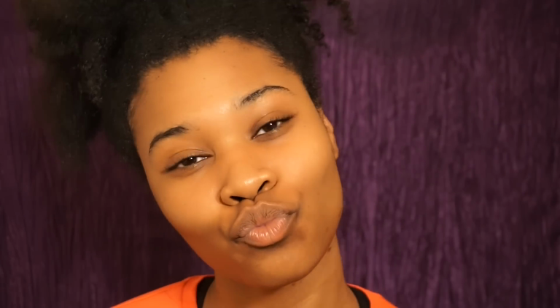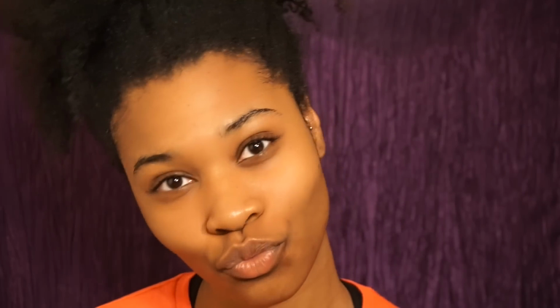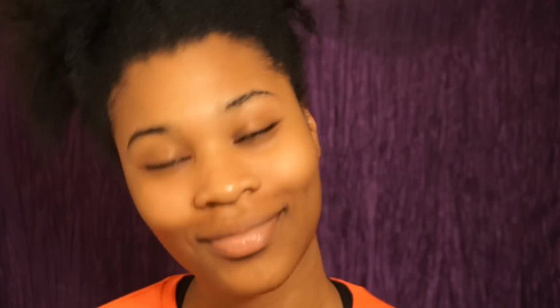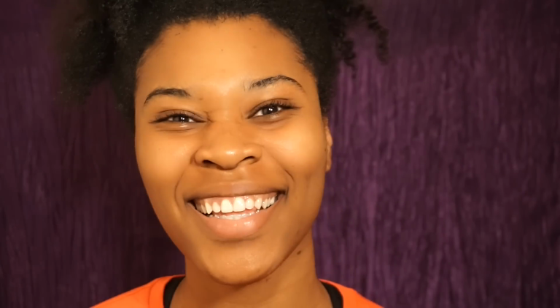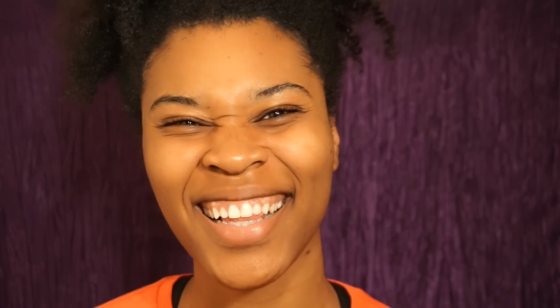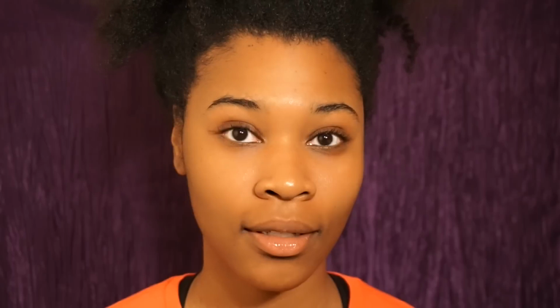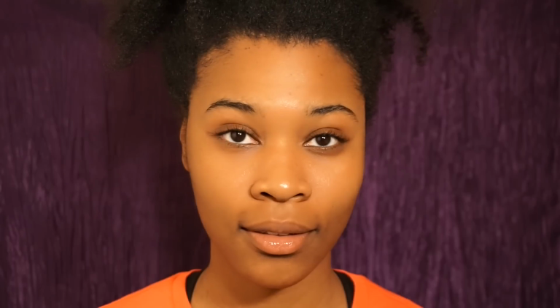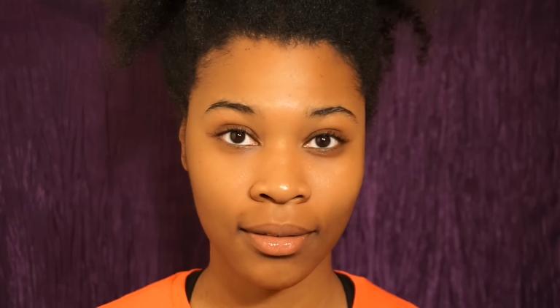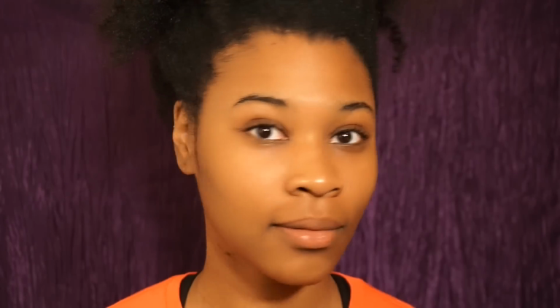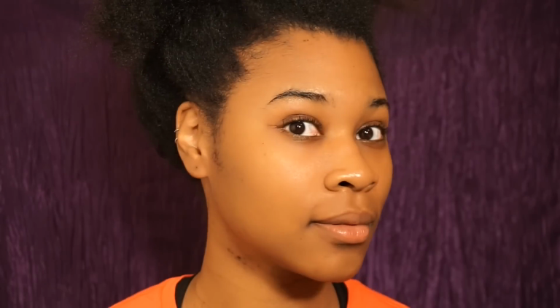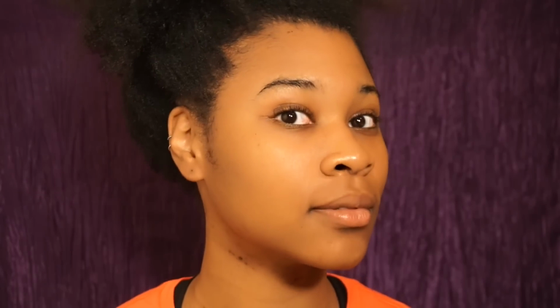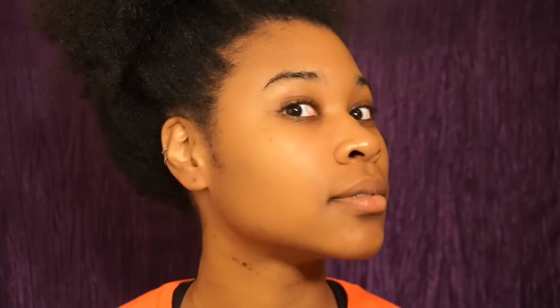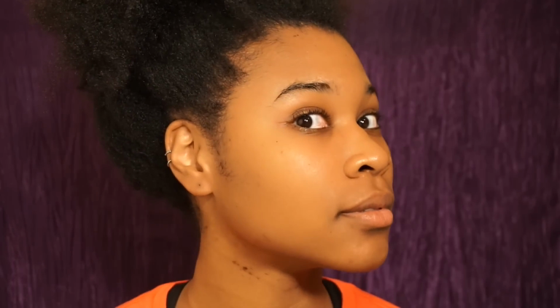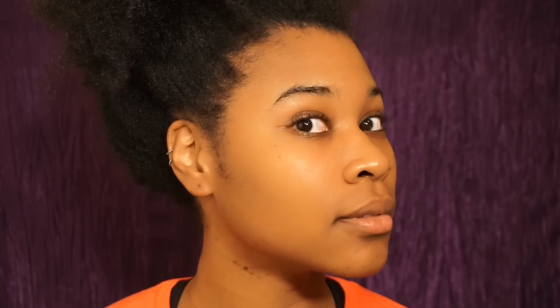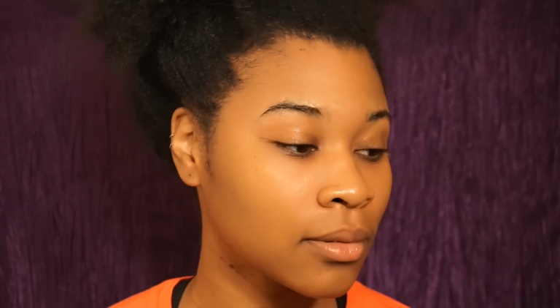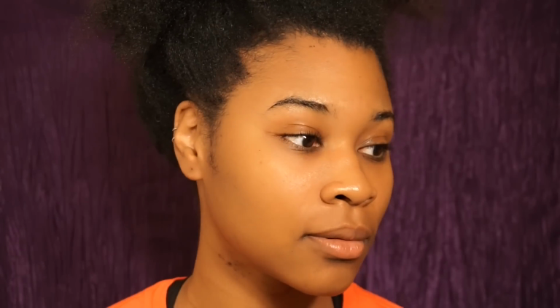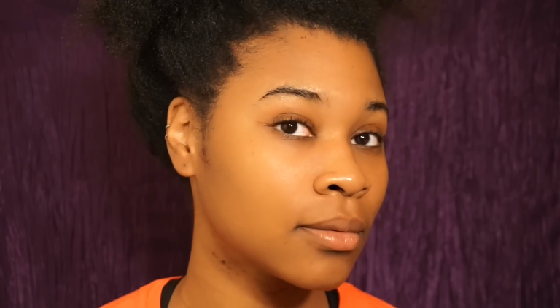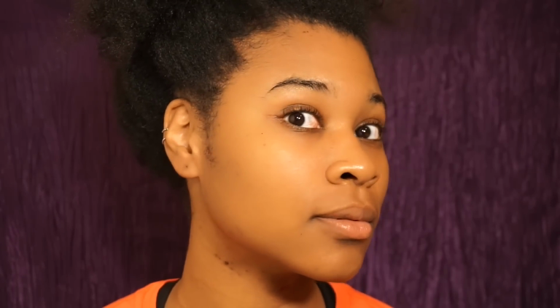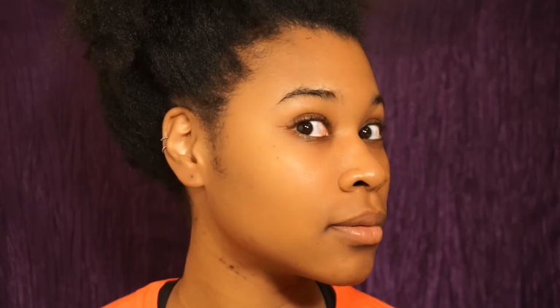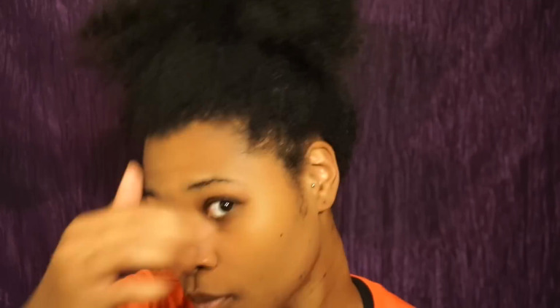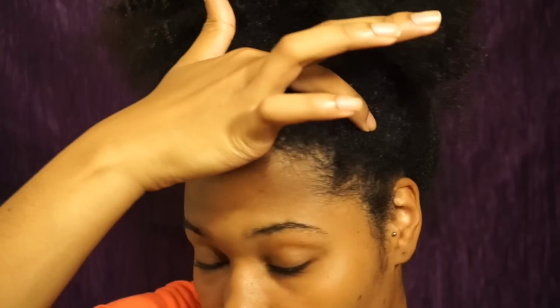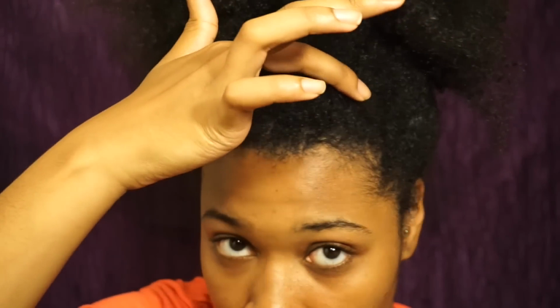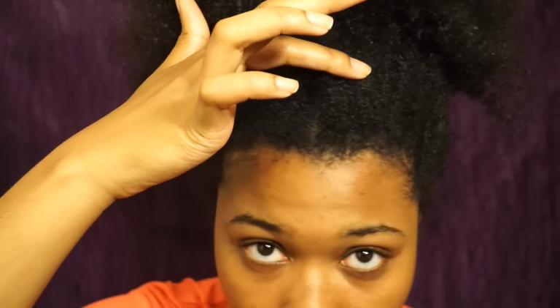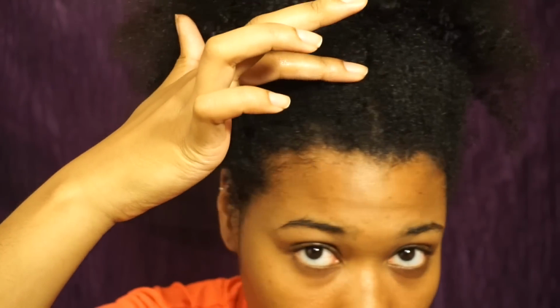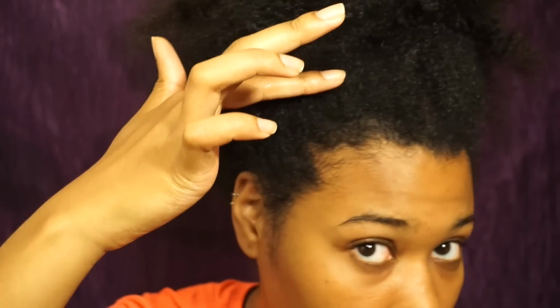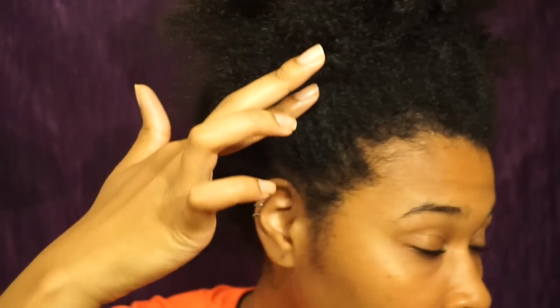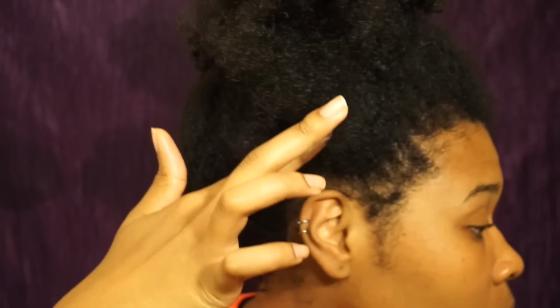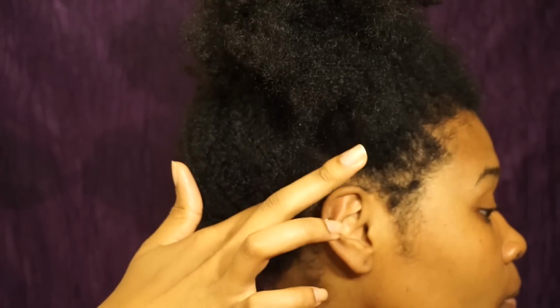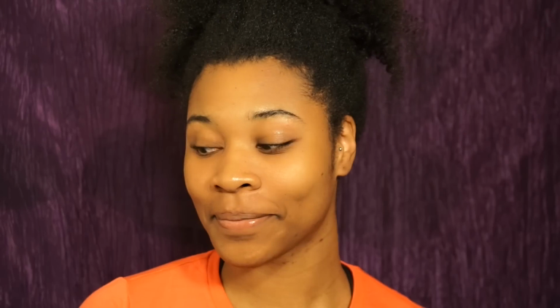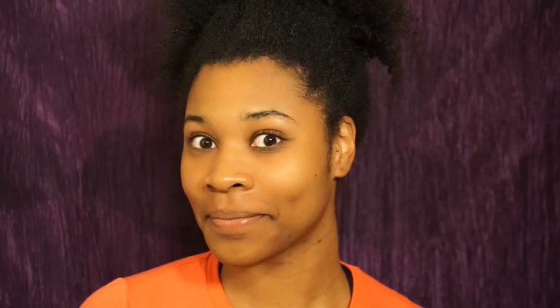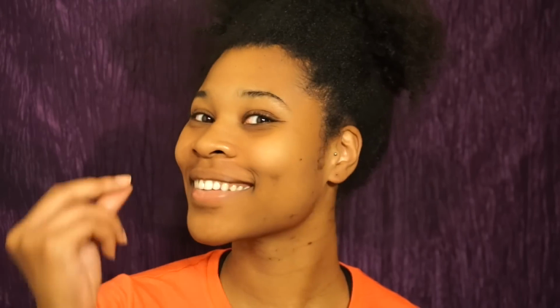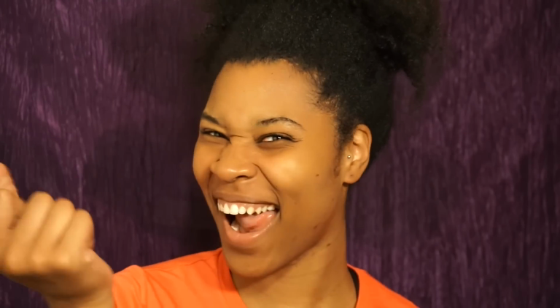I'm starting out with clean moderately stretched hair that's ready to be cornrowed, but I want a natural look. So in the front I'm just going to section off about two rows of hair.